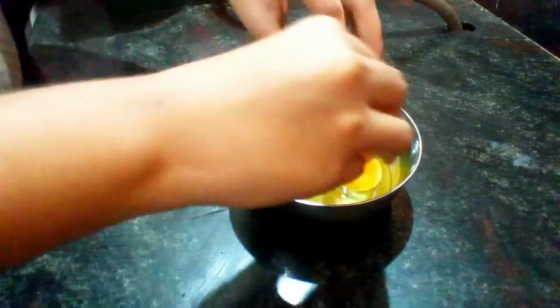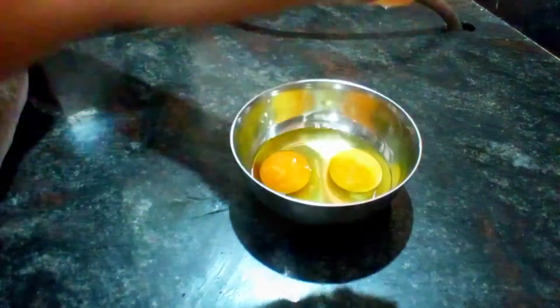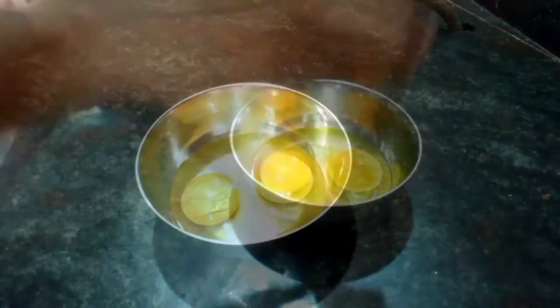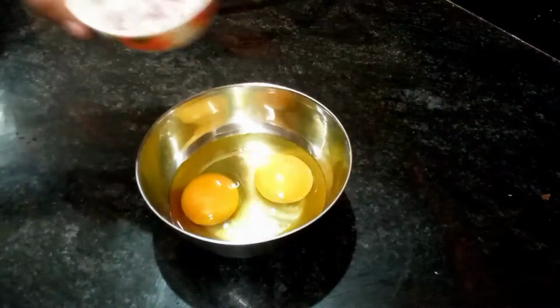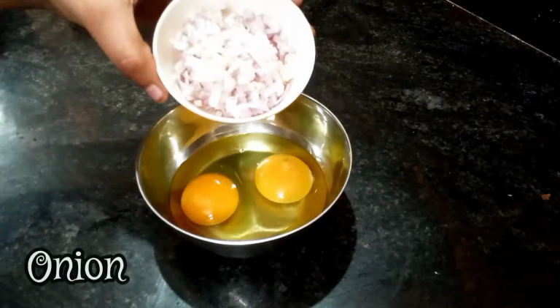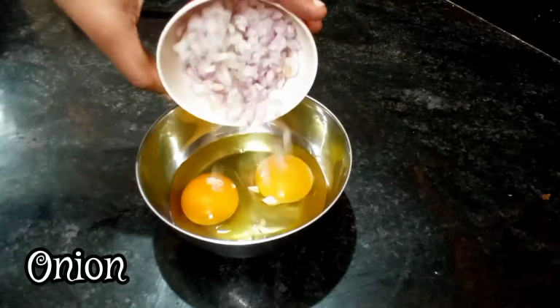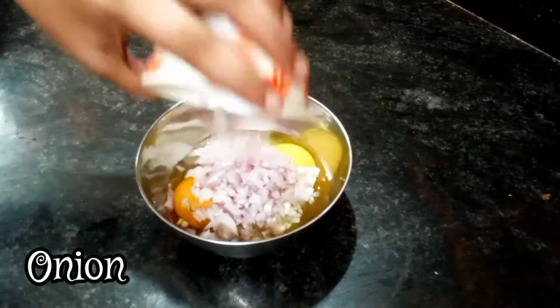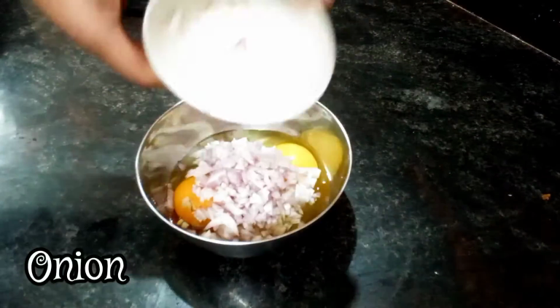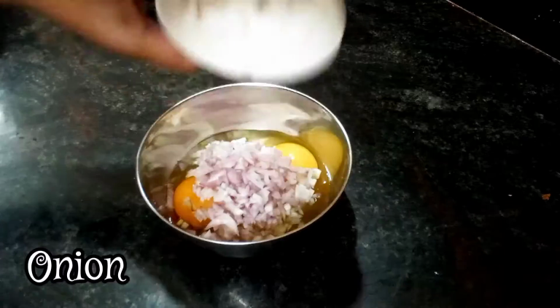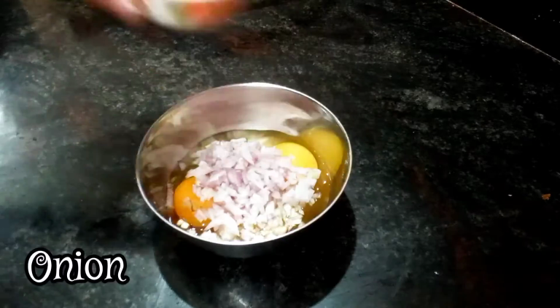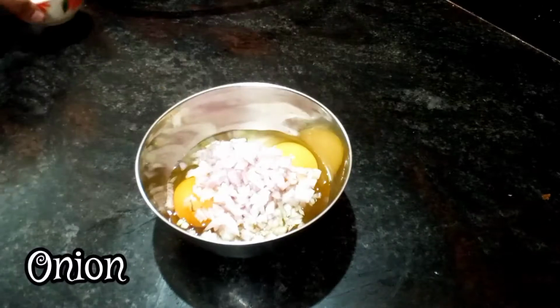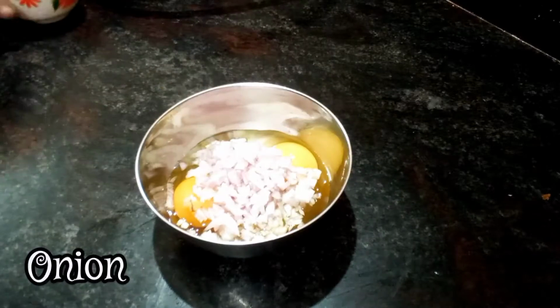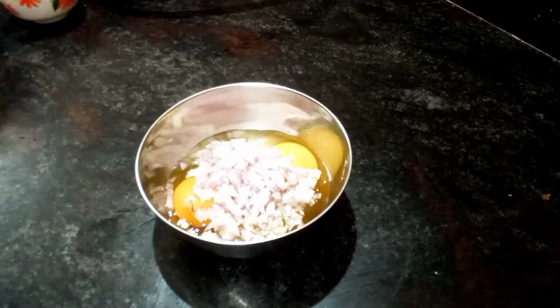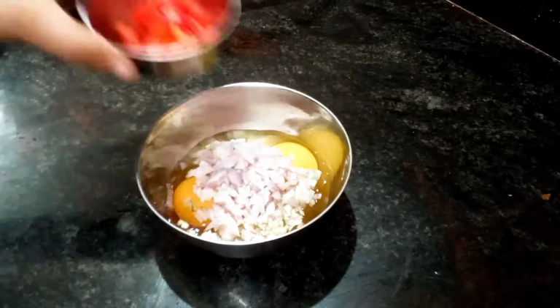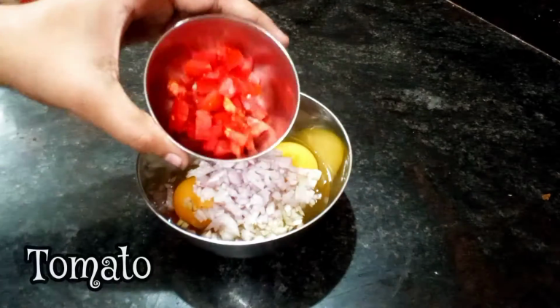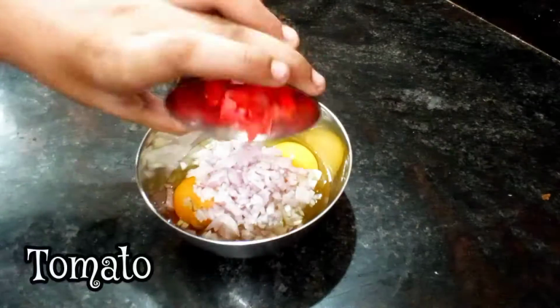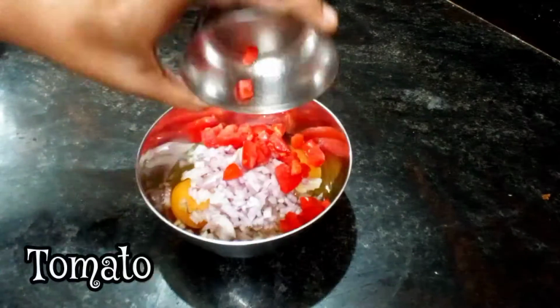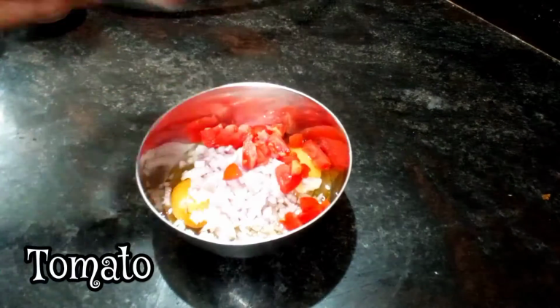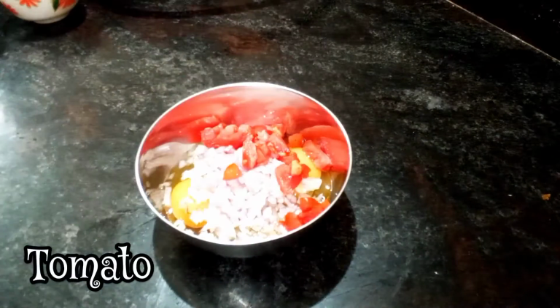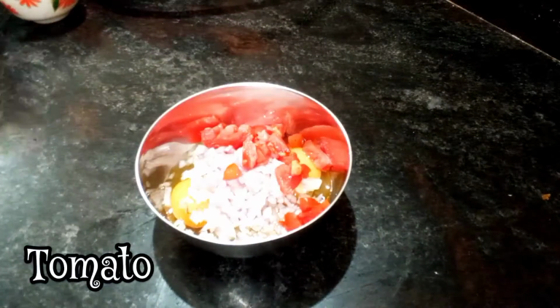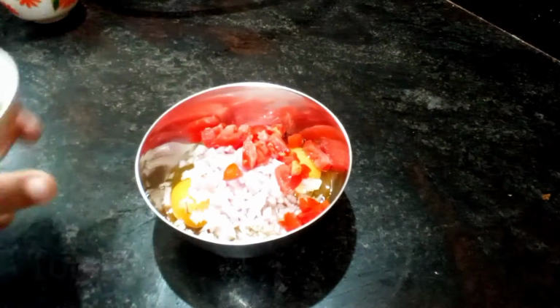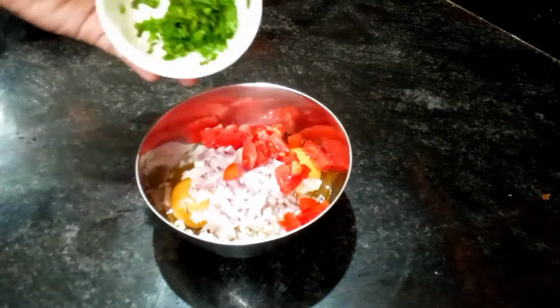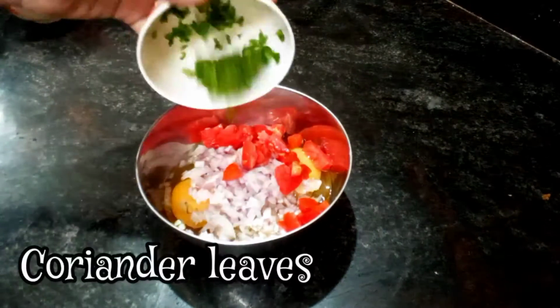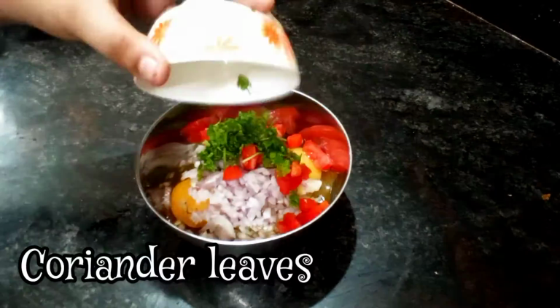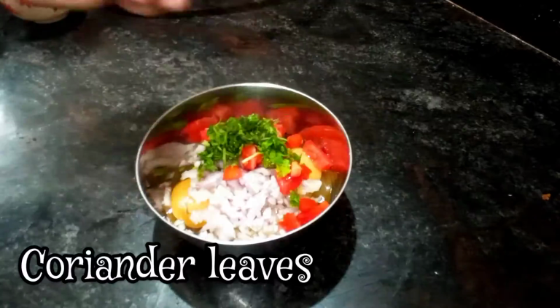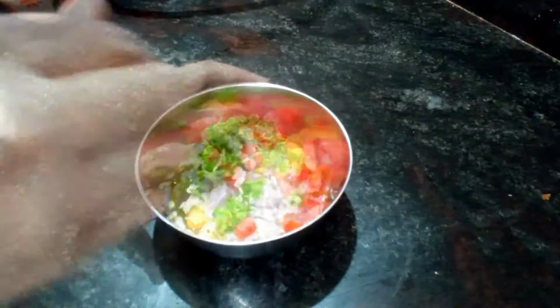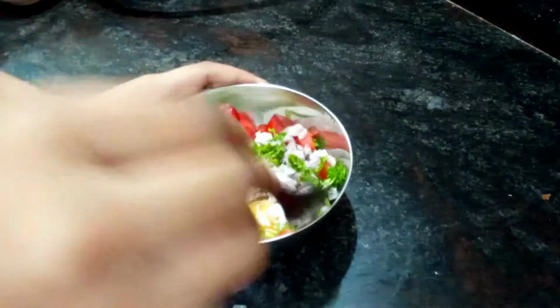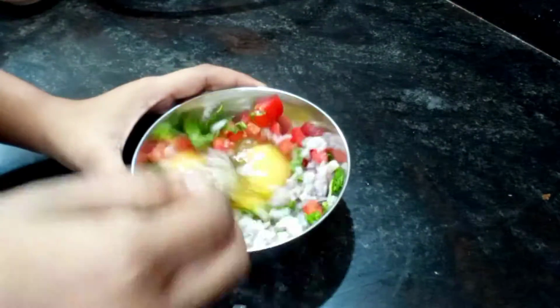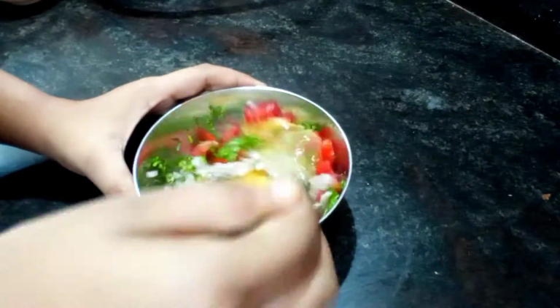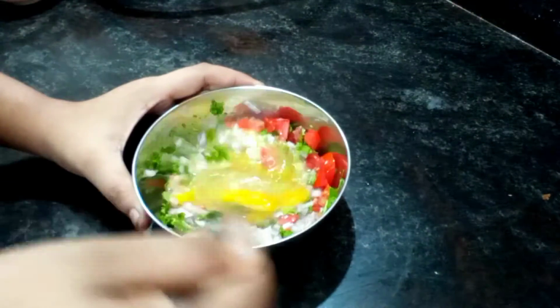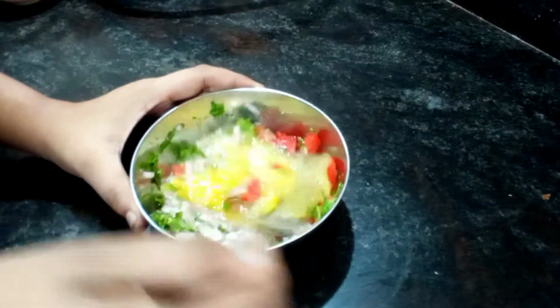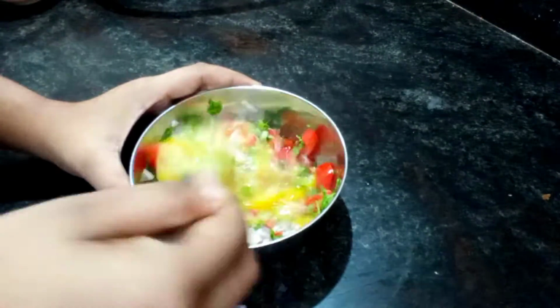For the omelet, add 2 pieces of omelet. It will be cut in medium size. It will be cut in thick and thick.